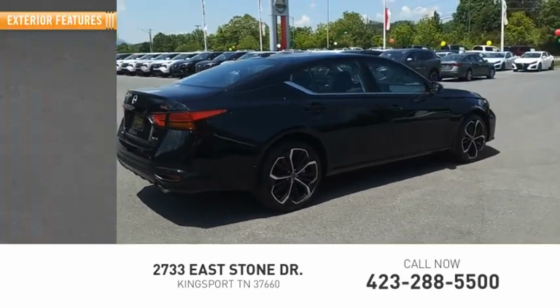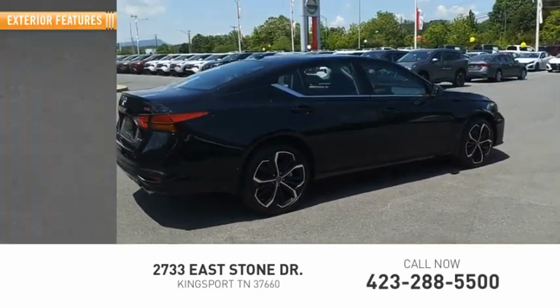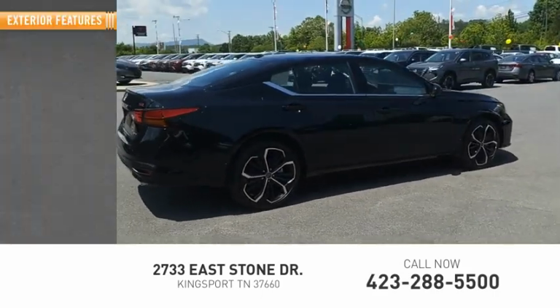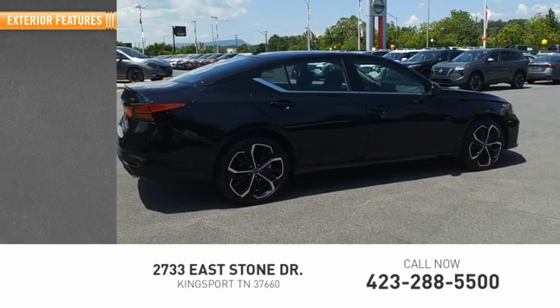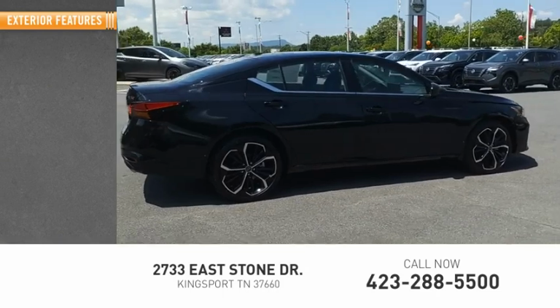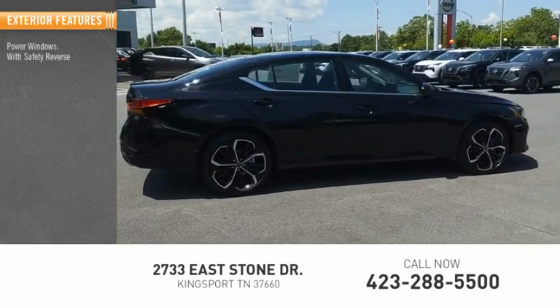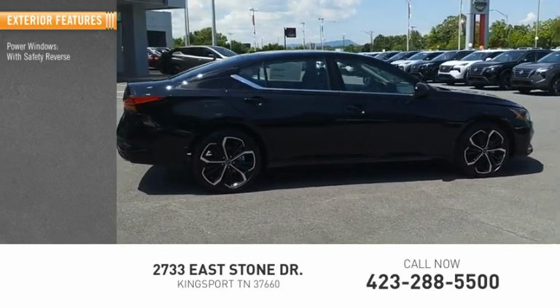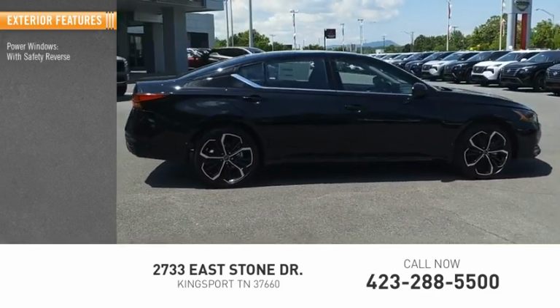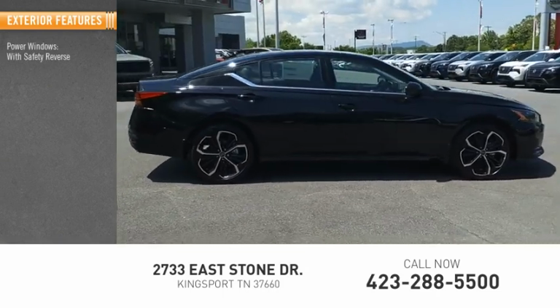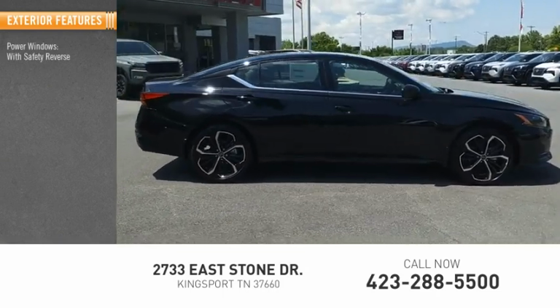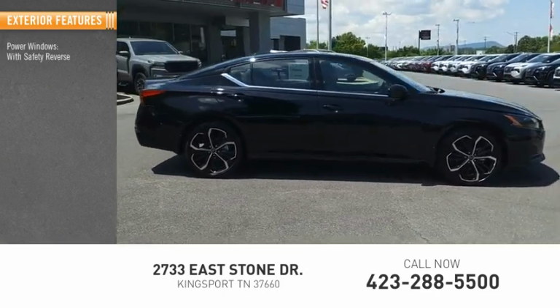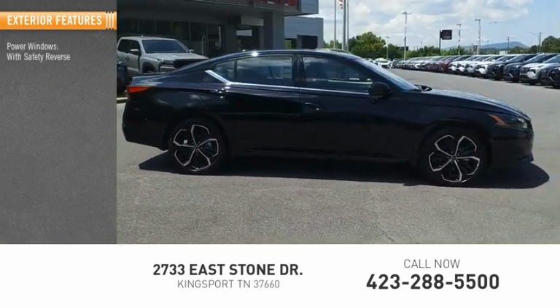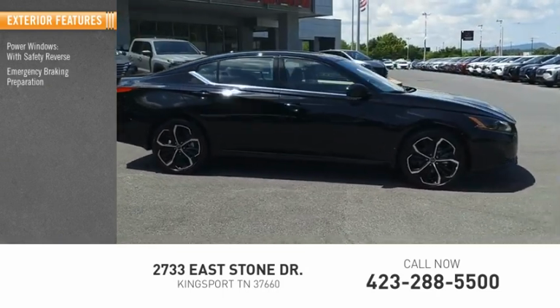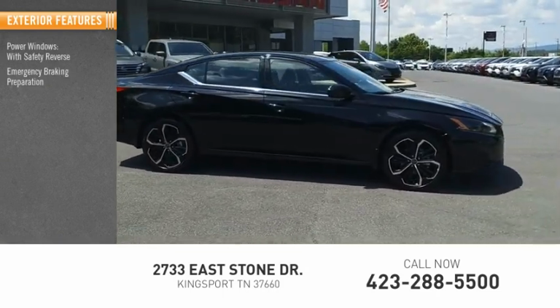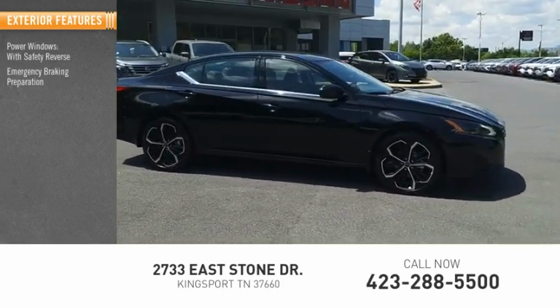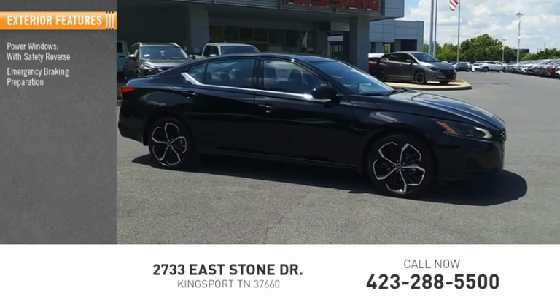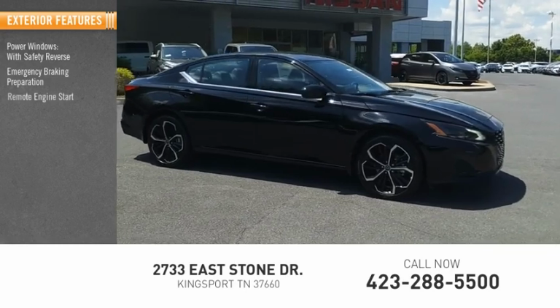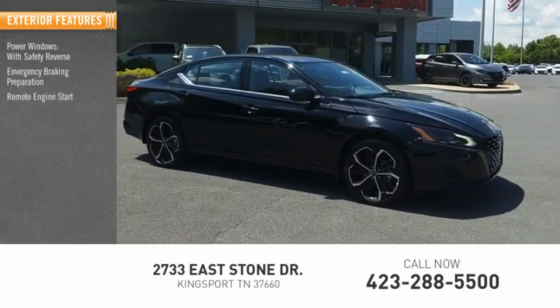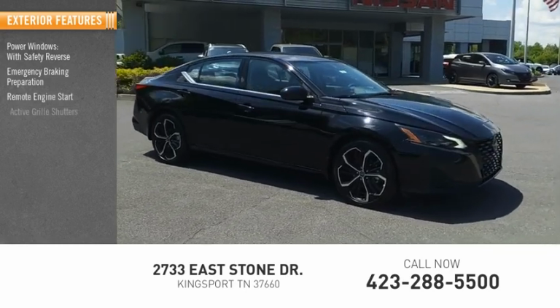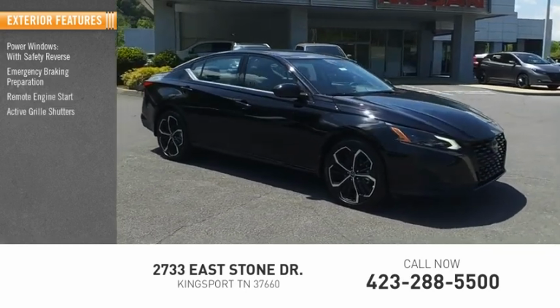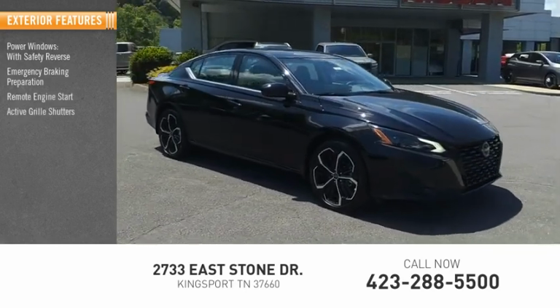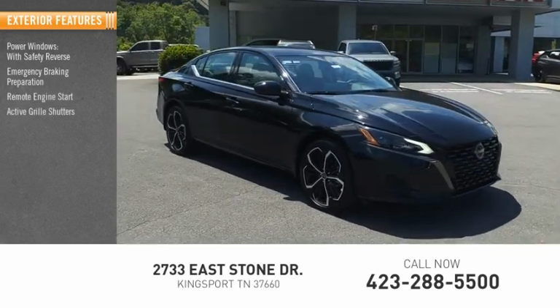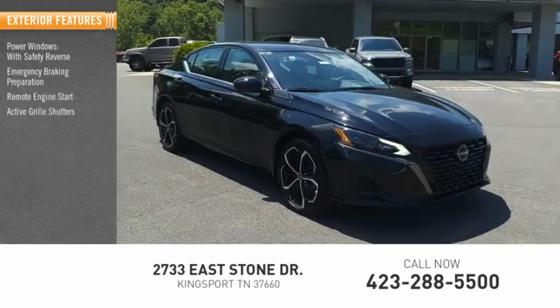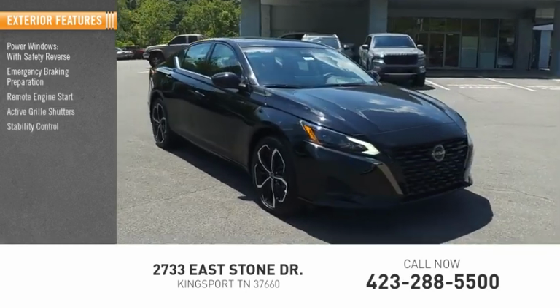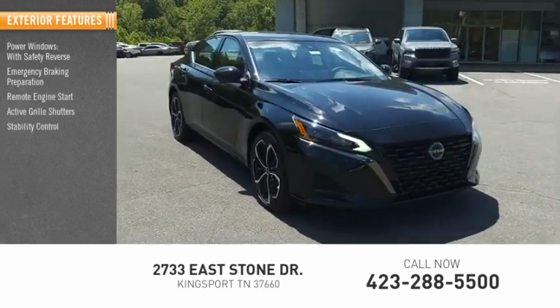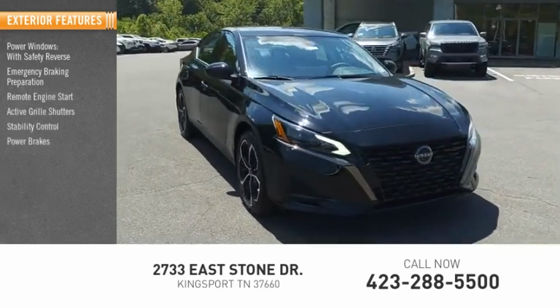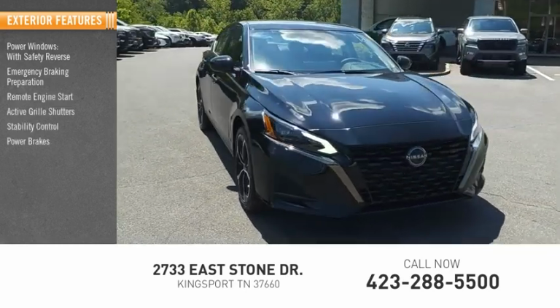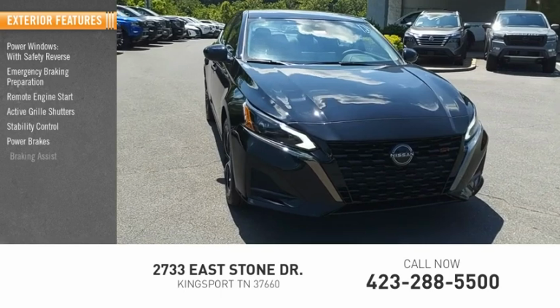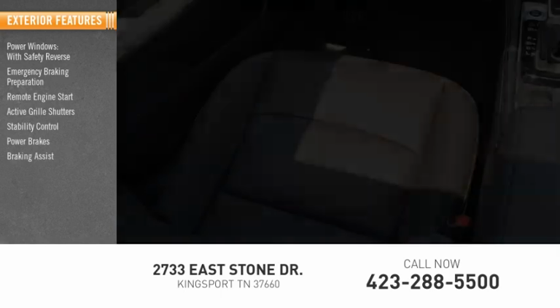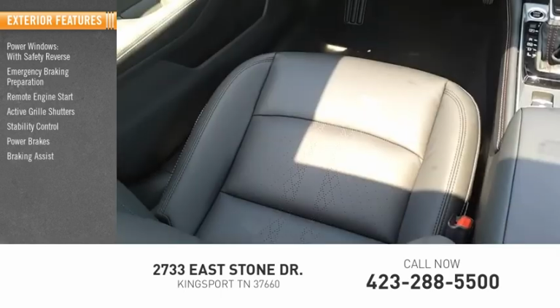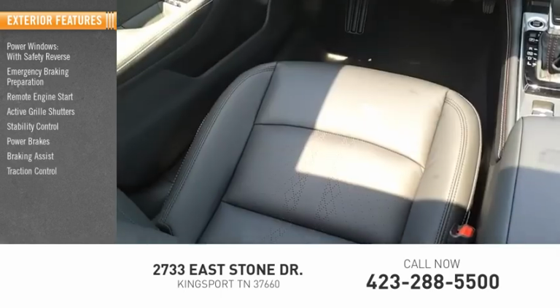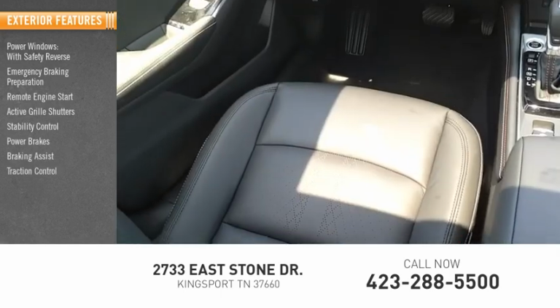Here are some of this vehicle's great options: power windows with safety reverse, emergency braking preparation, remote engine start, active grille shutters, stability control, power brakes, braking assist, traction control.